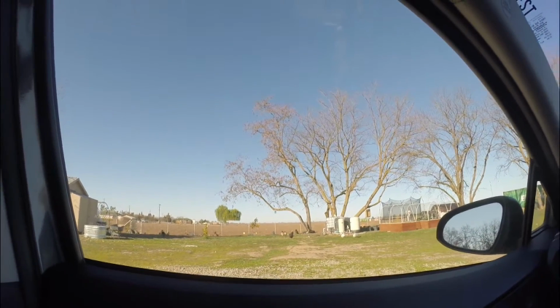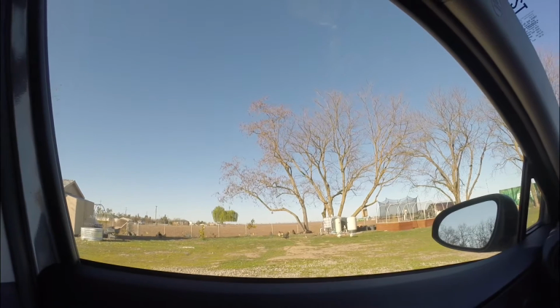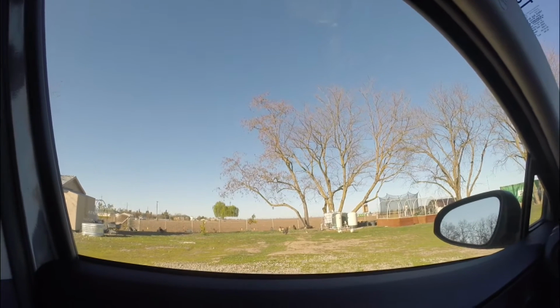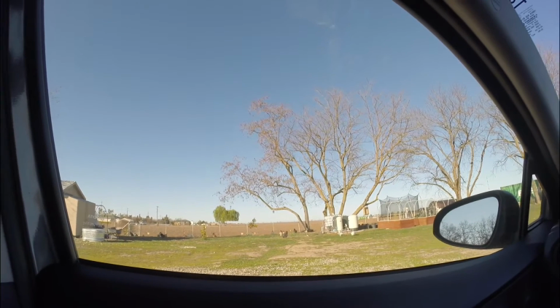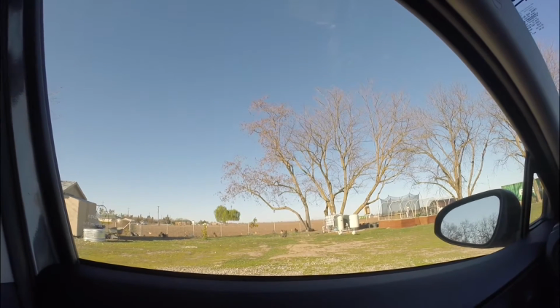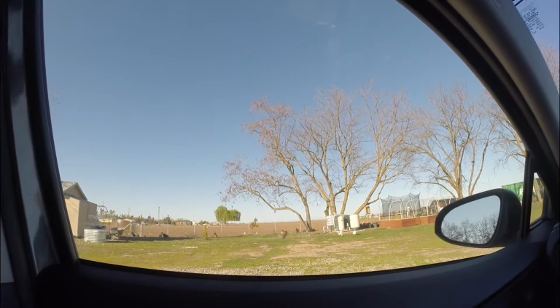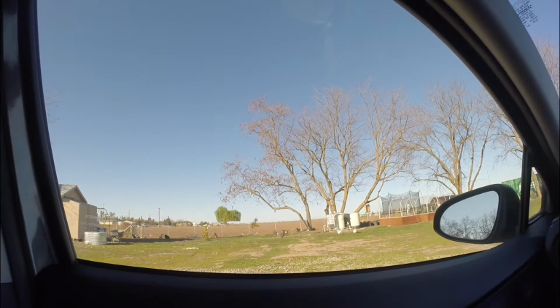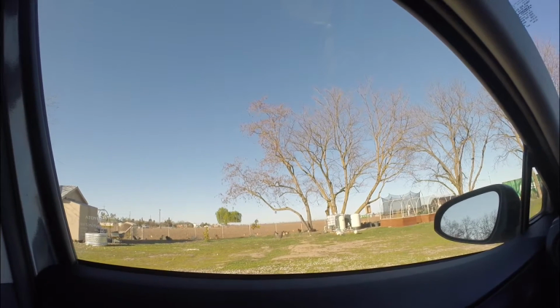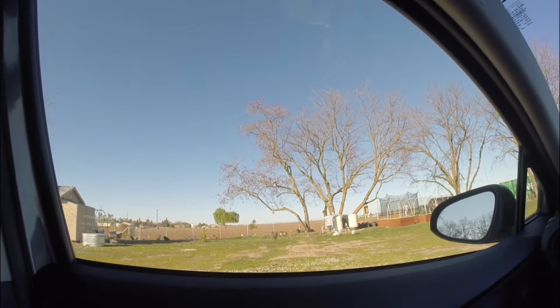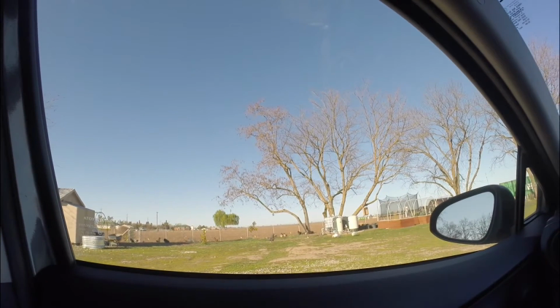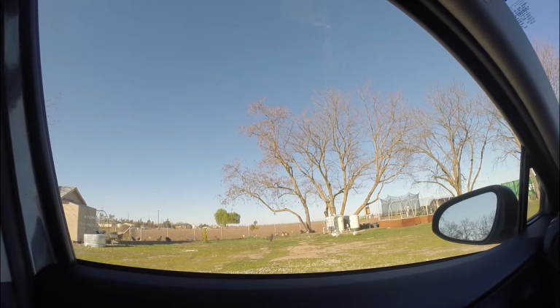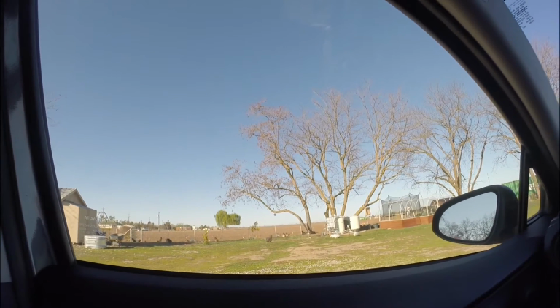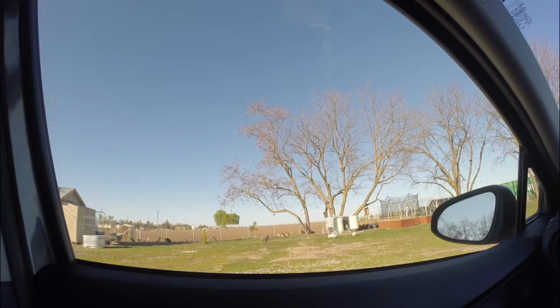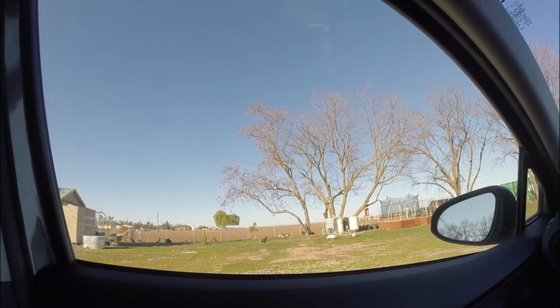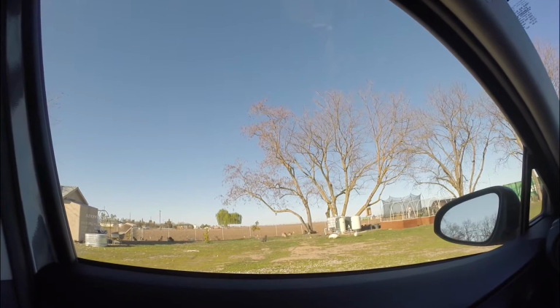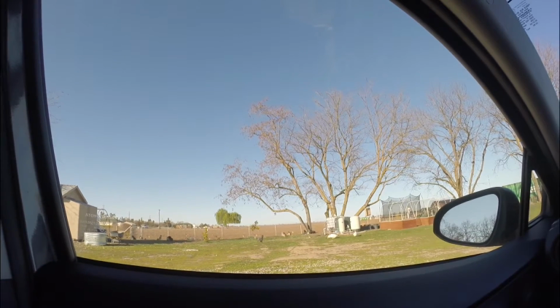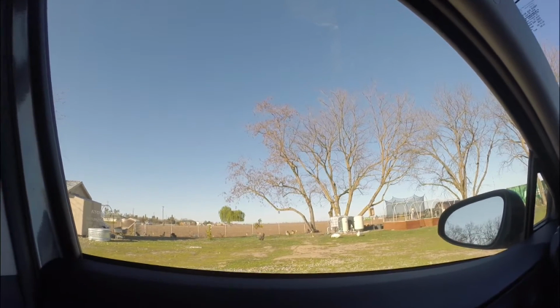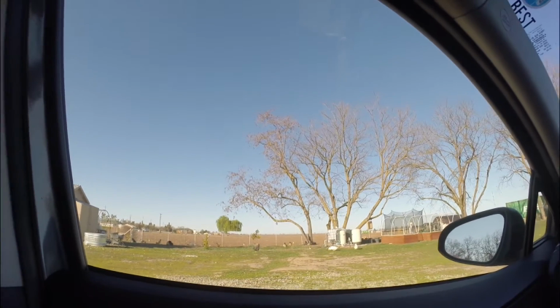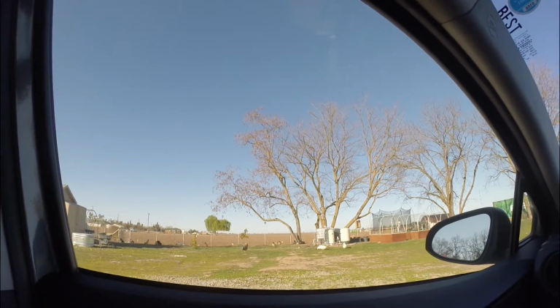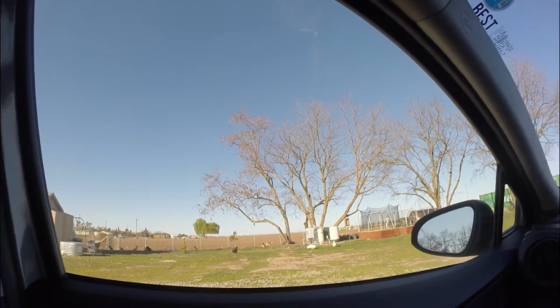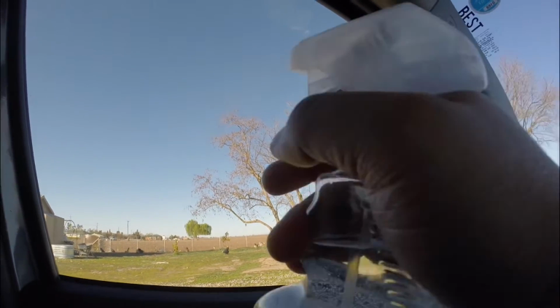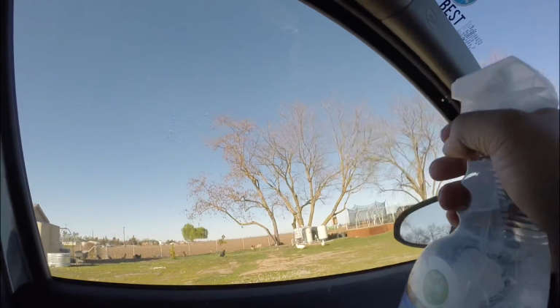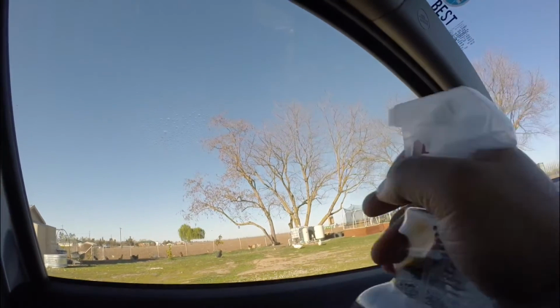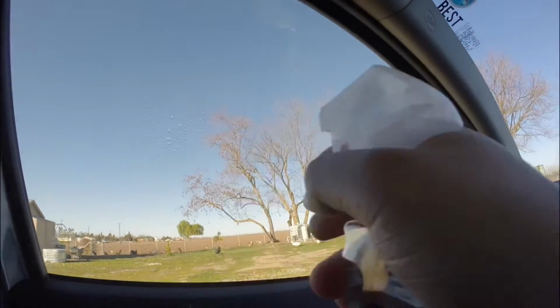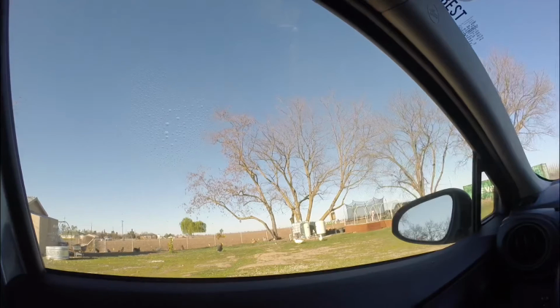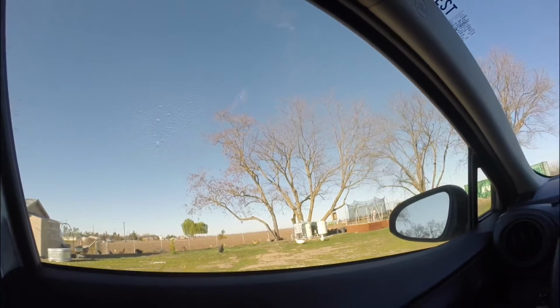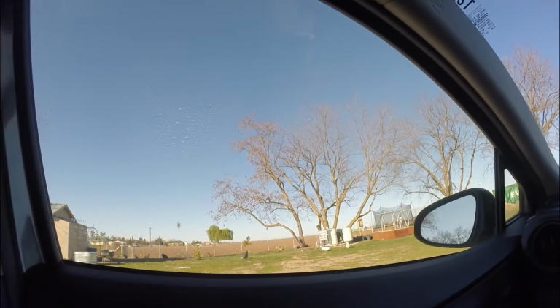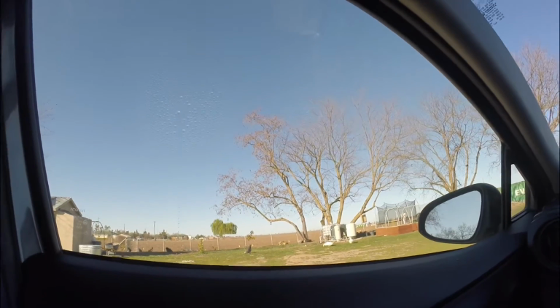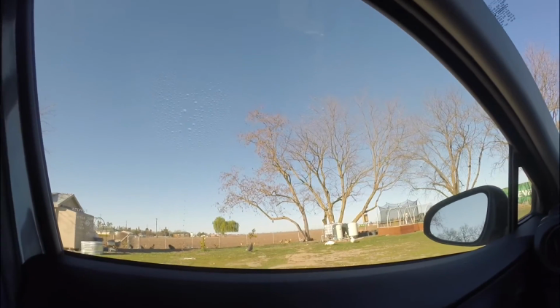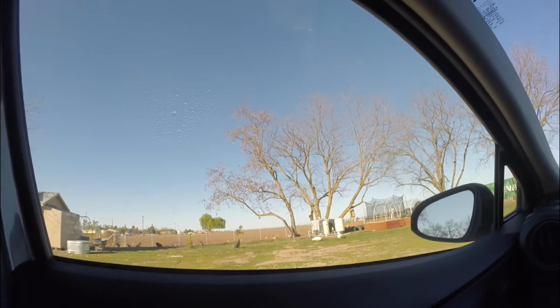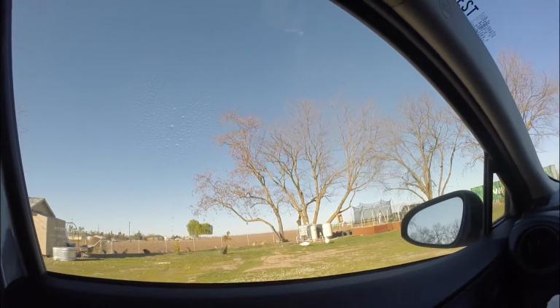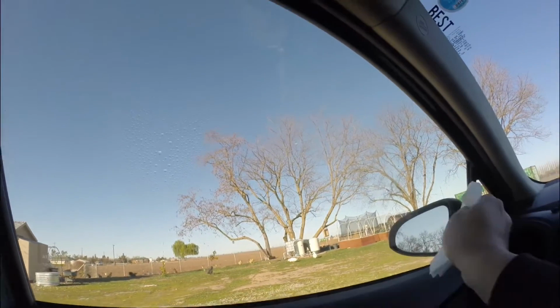Testing out the homemade DIY glass cleaner. I'm going to try it on this window first, see how it works out.